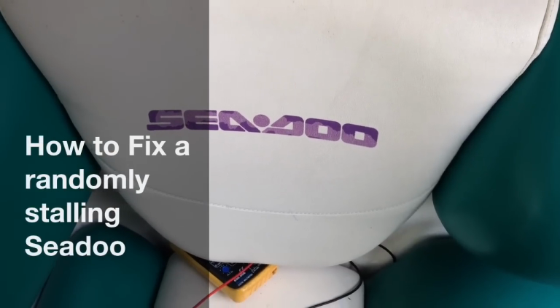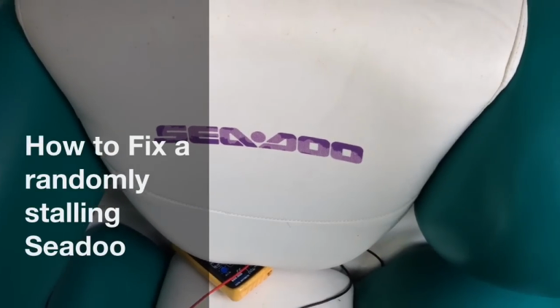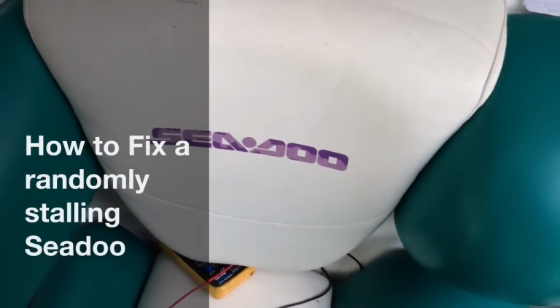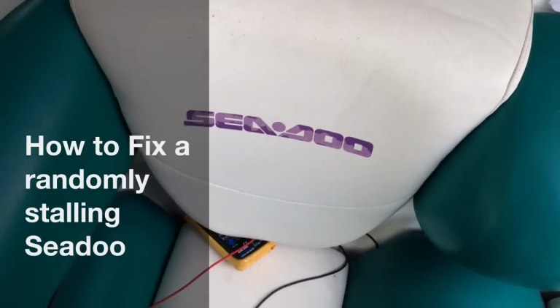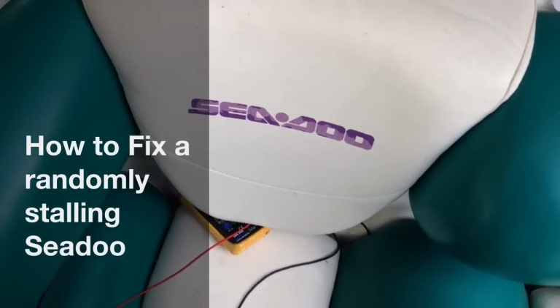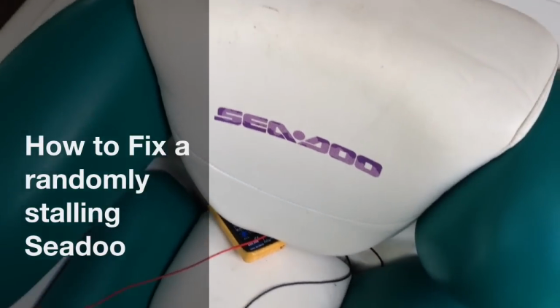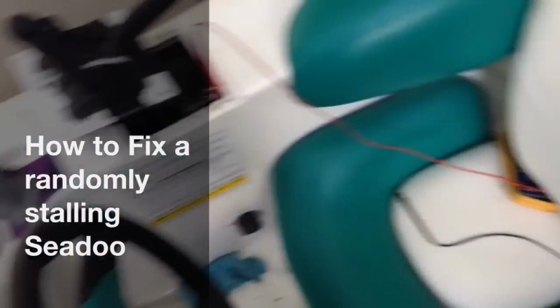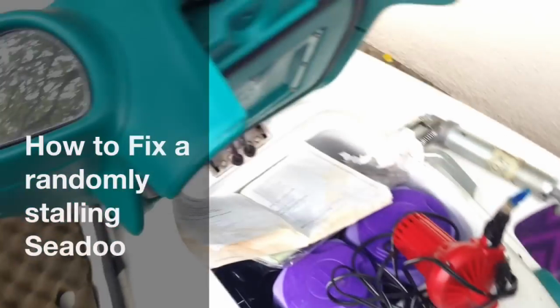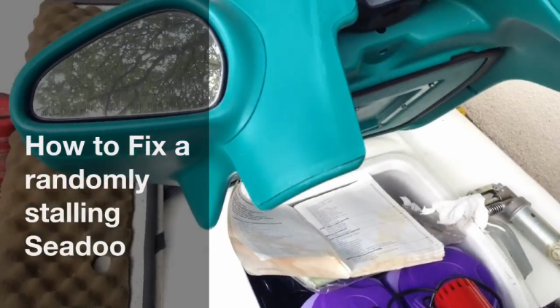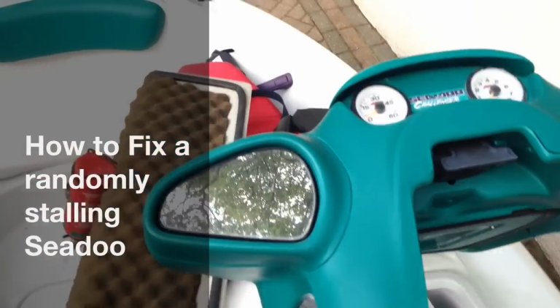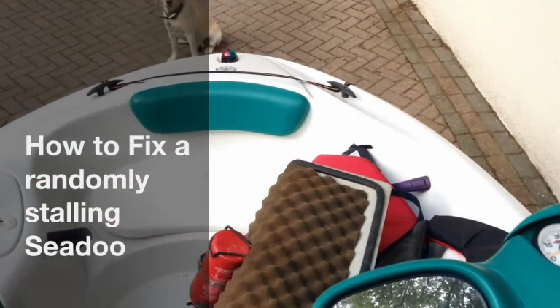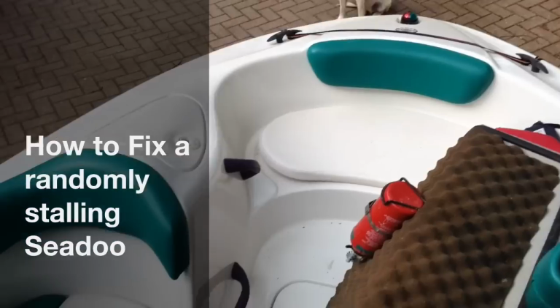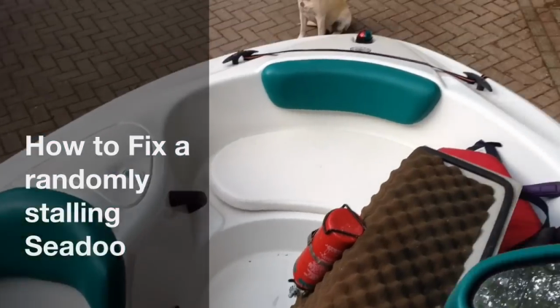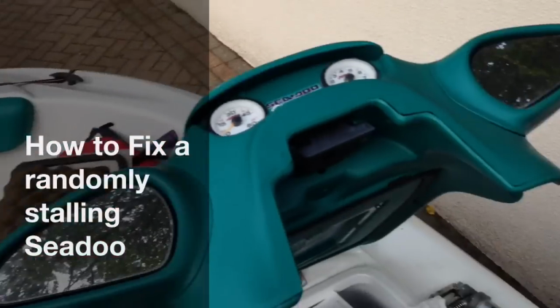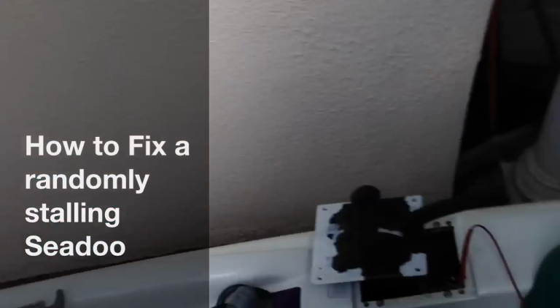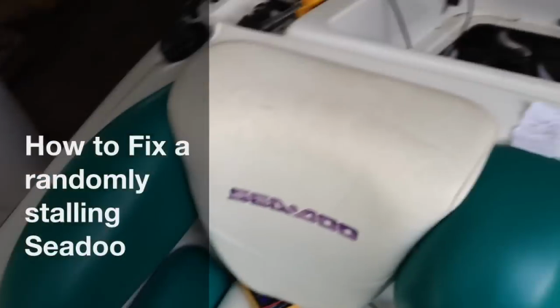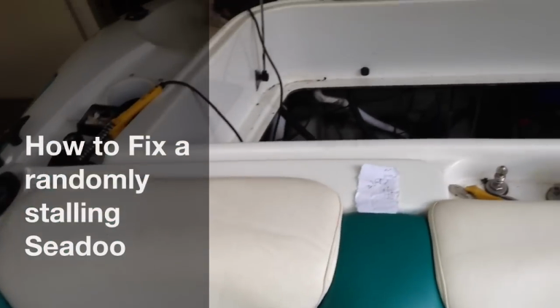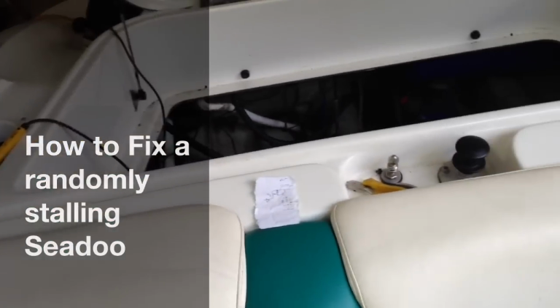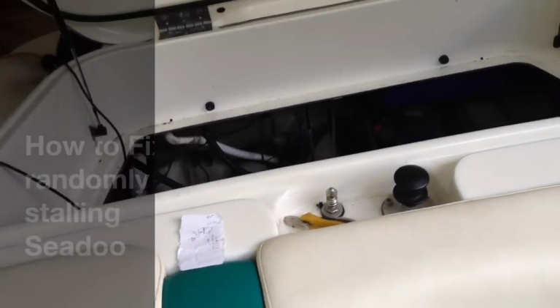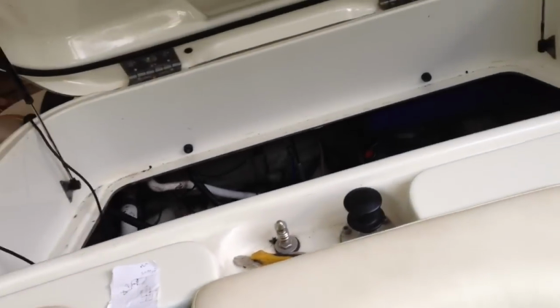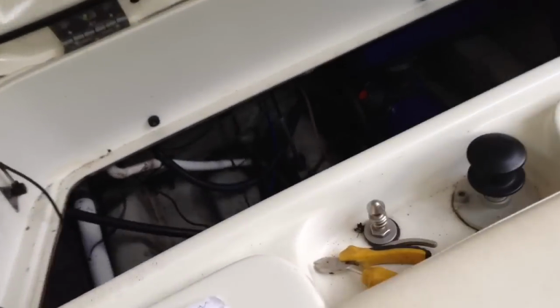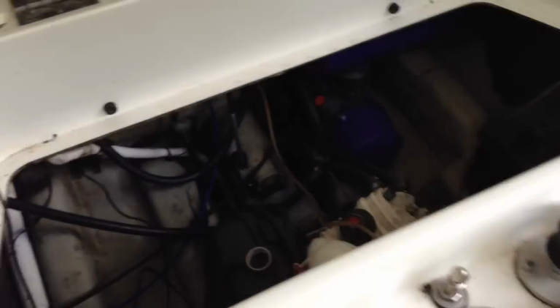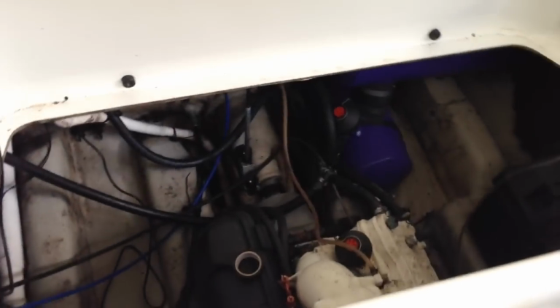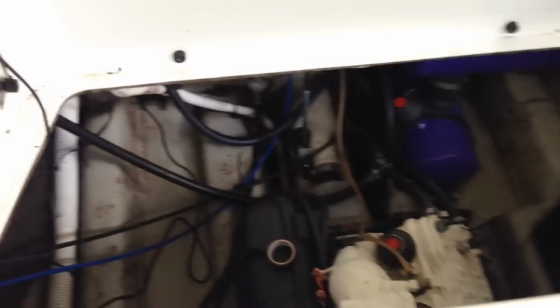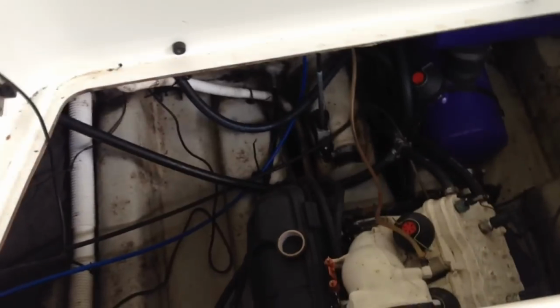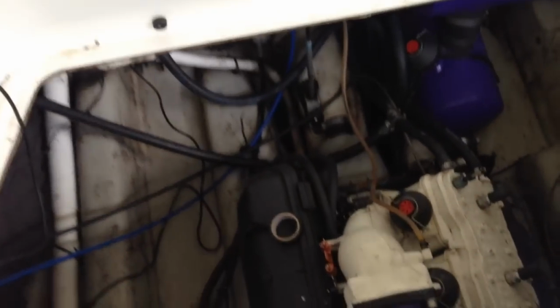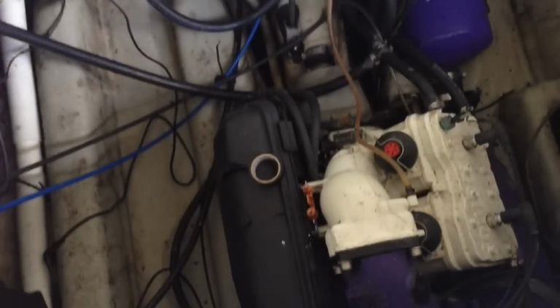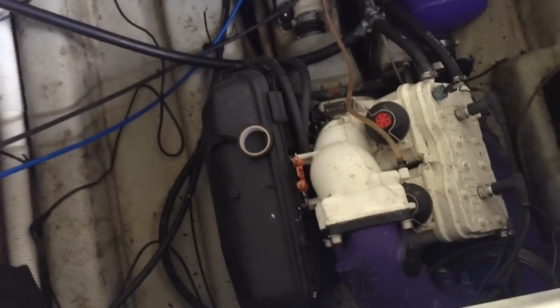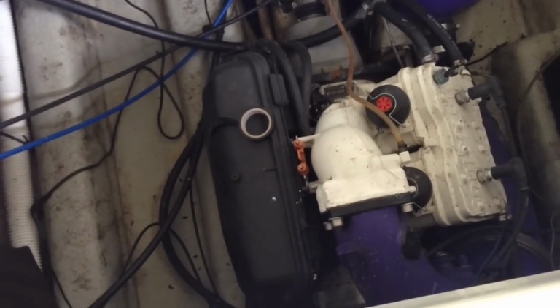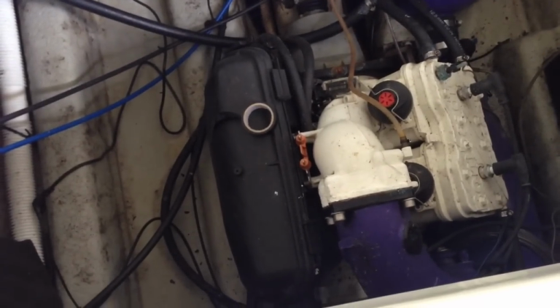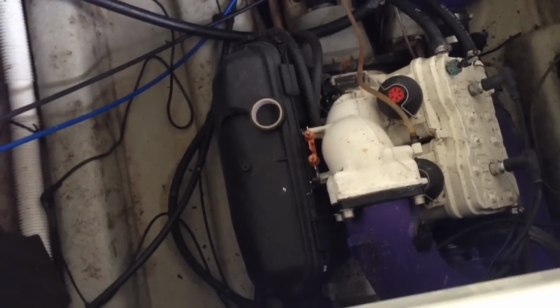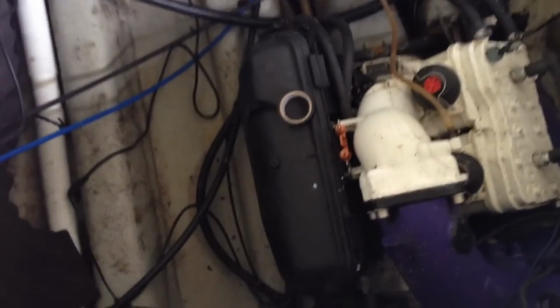Have you got a Sea-Doo jet ski or a jet boat like this one that intermittently keeps cutting out? This one has the Rotax engine, 110 horsepower.